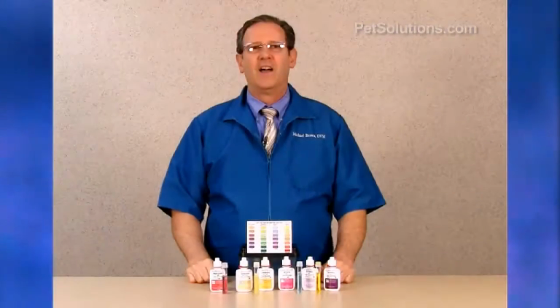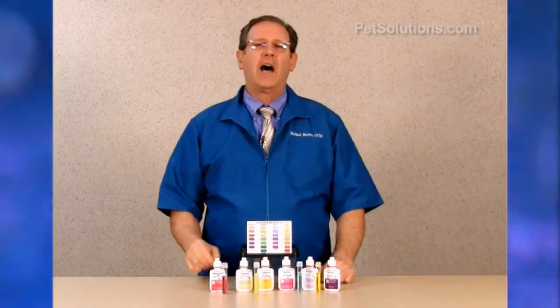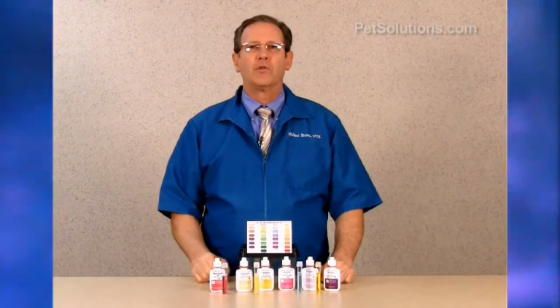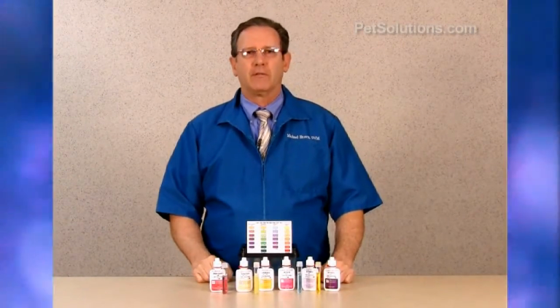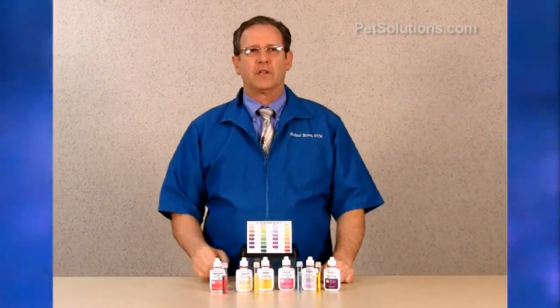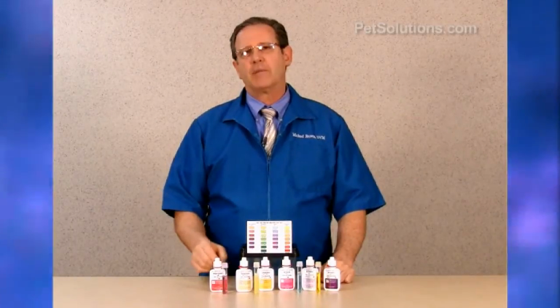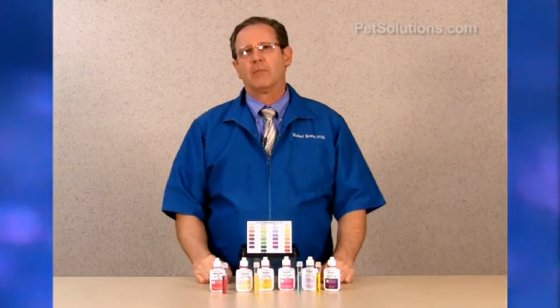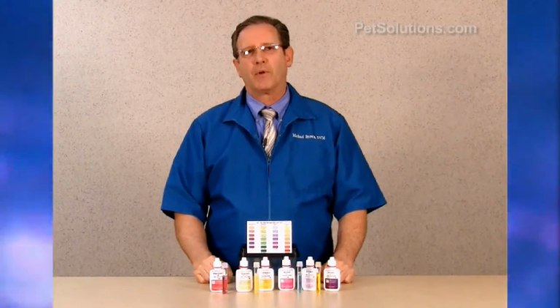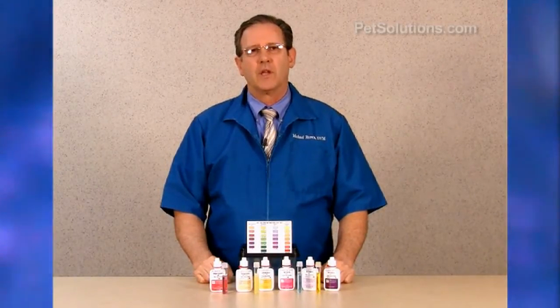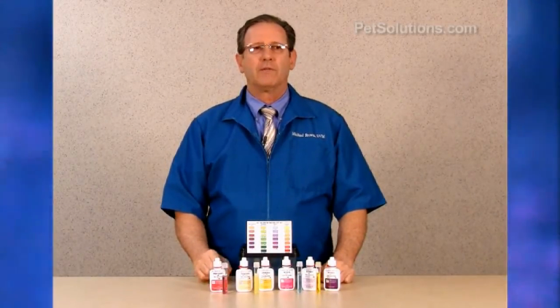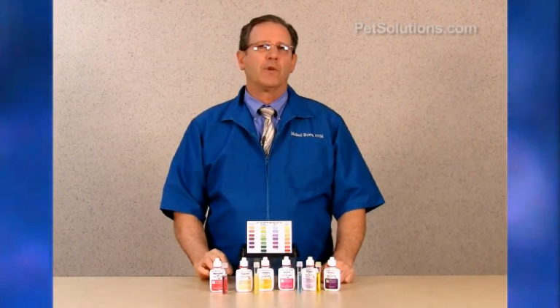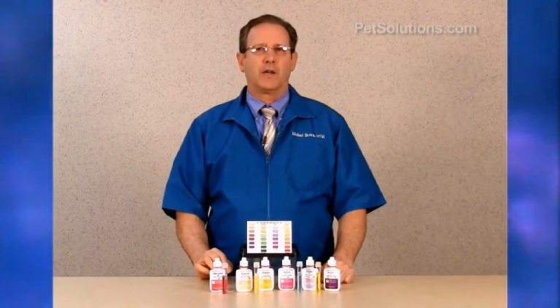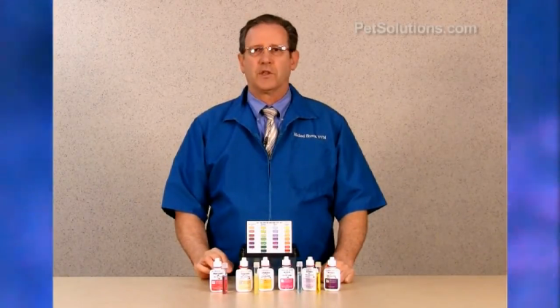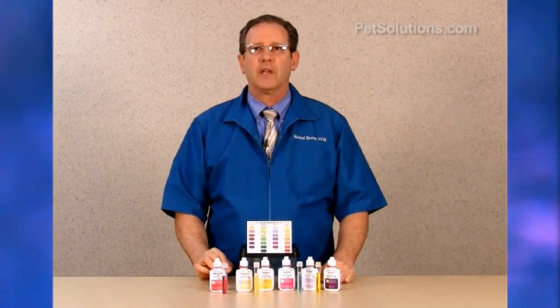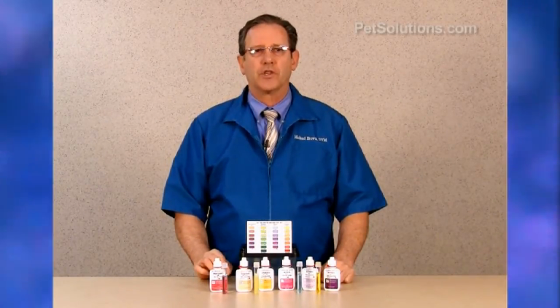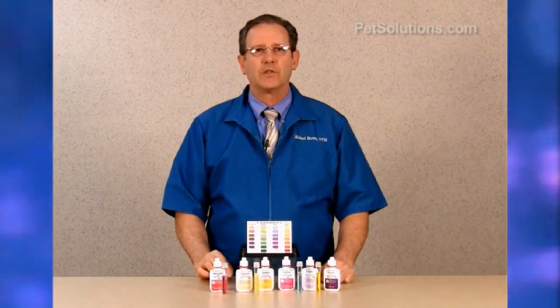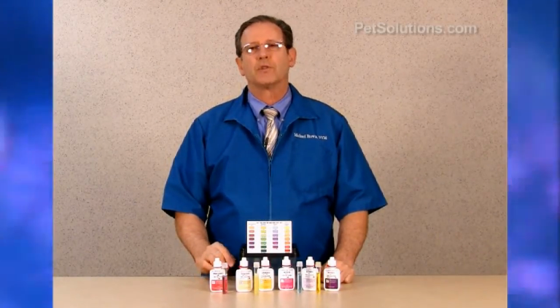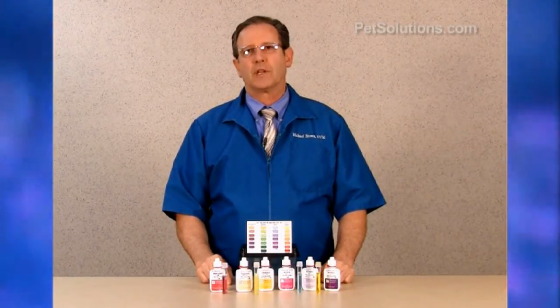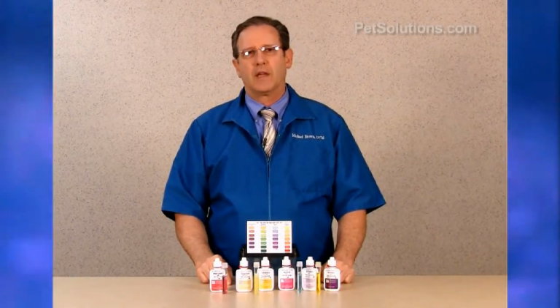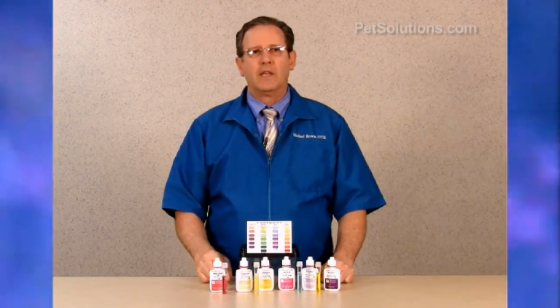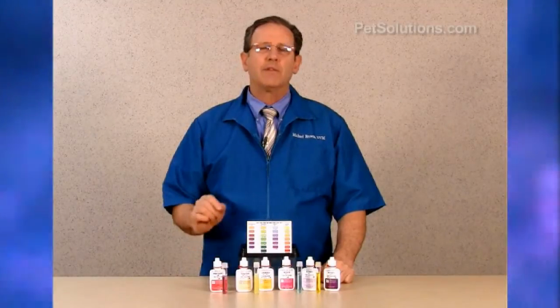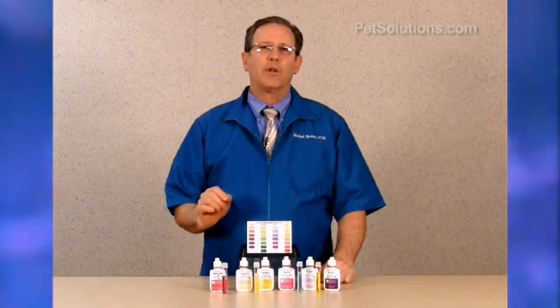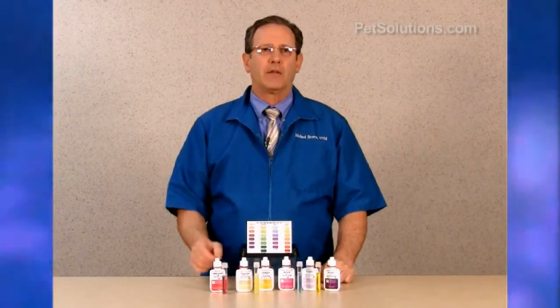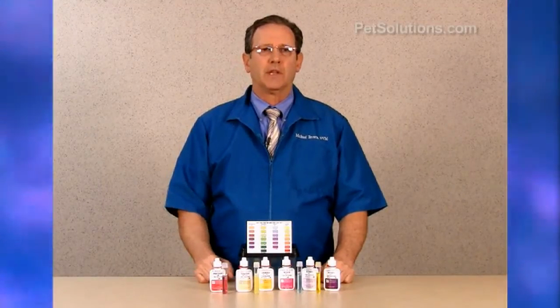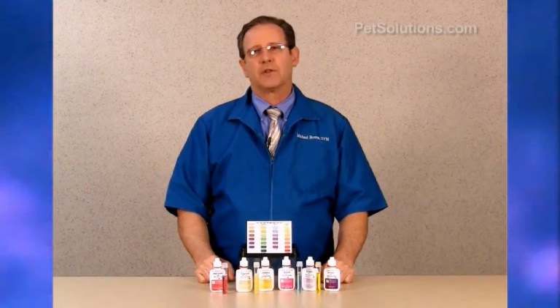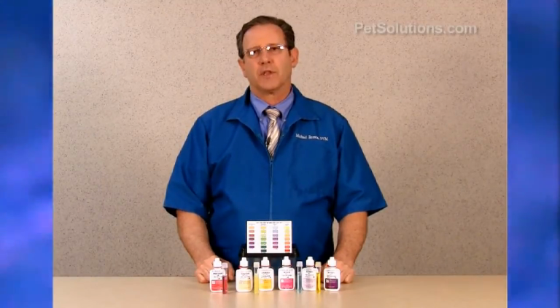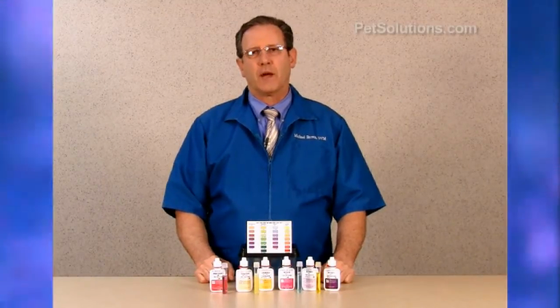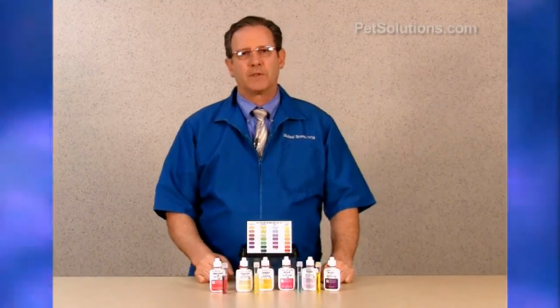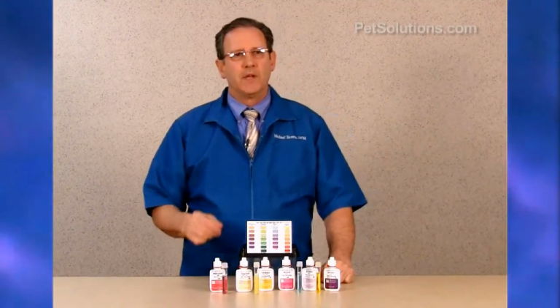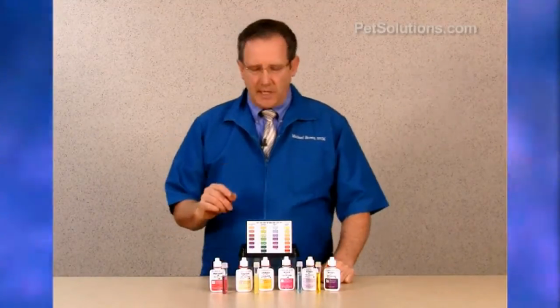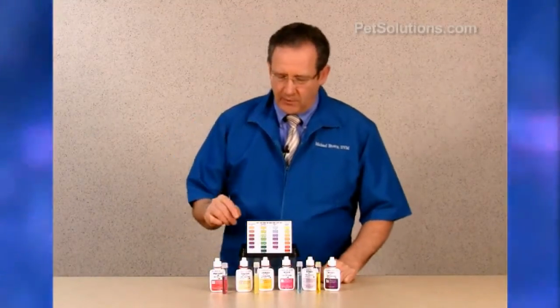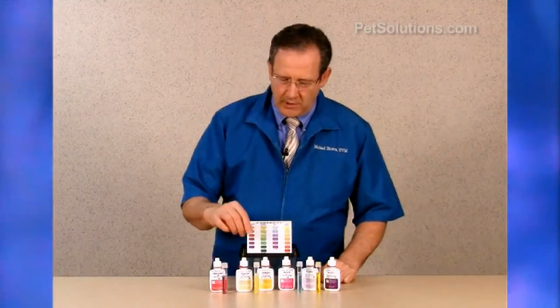High ammonia levels can damage gill membranes, interfering with oxygen exchange resulting in death. Even small amounts can lead to serious other problems.